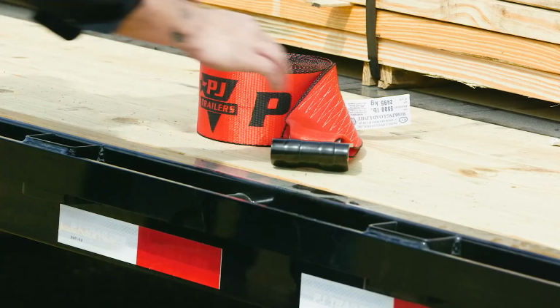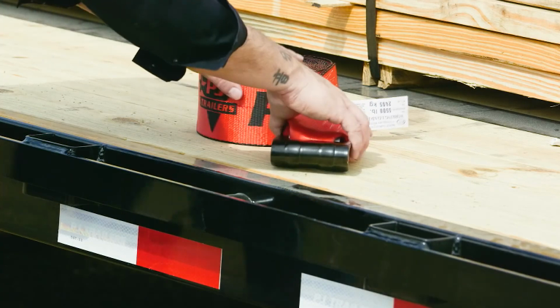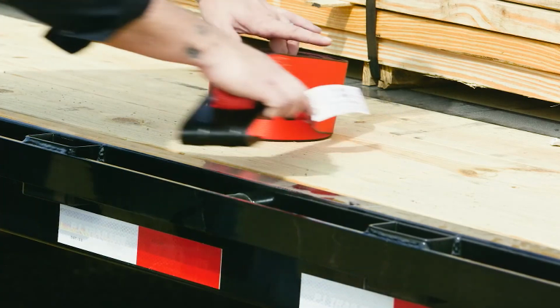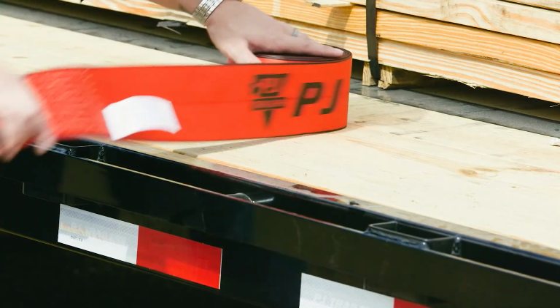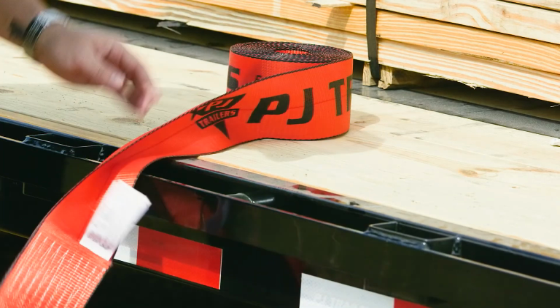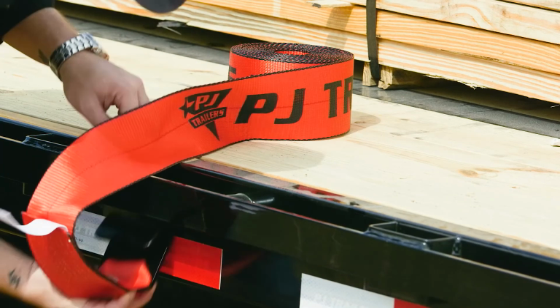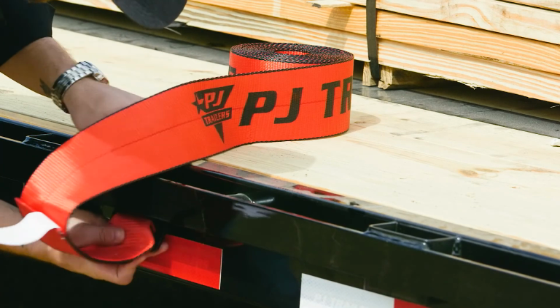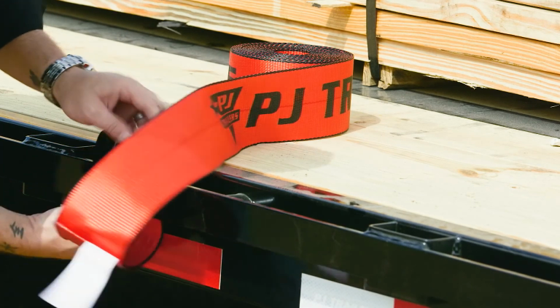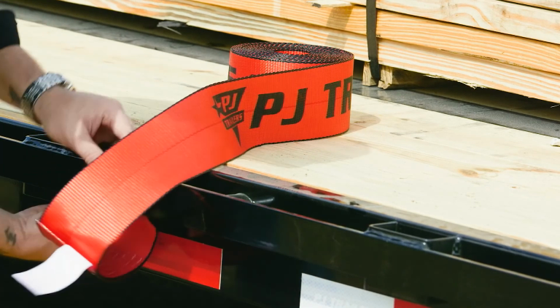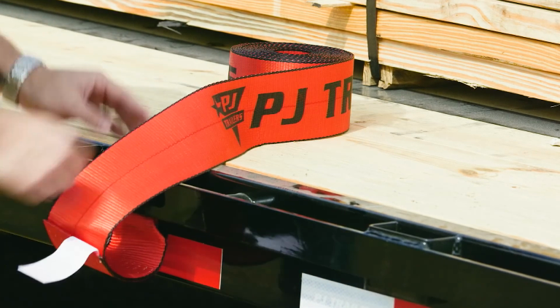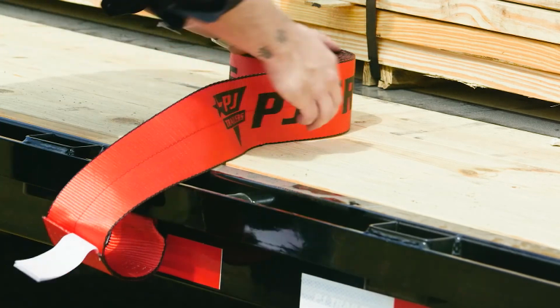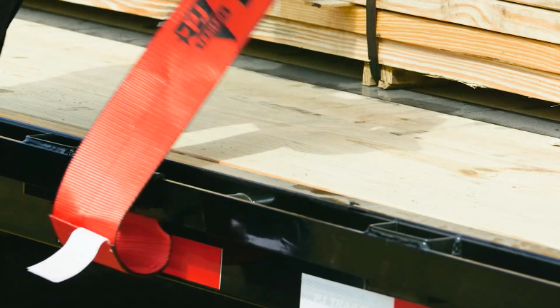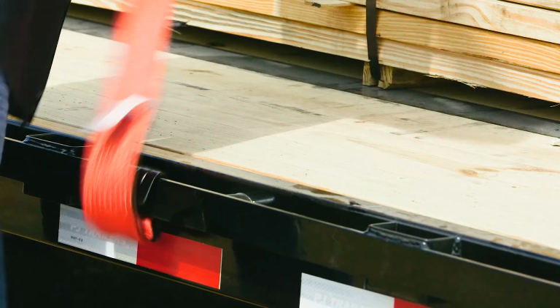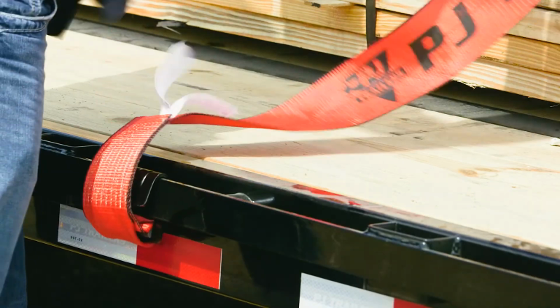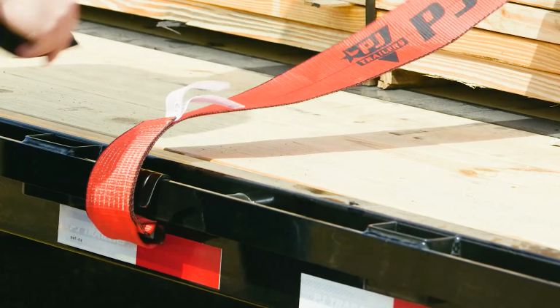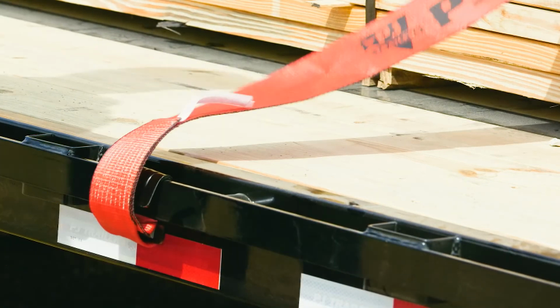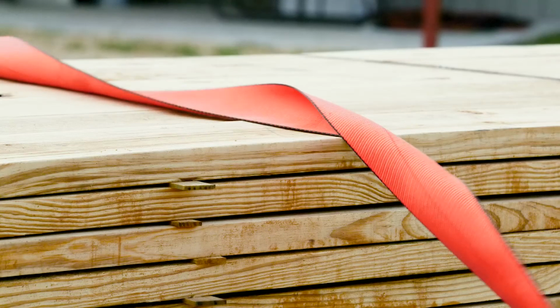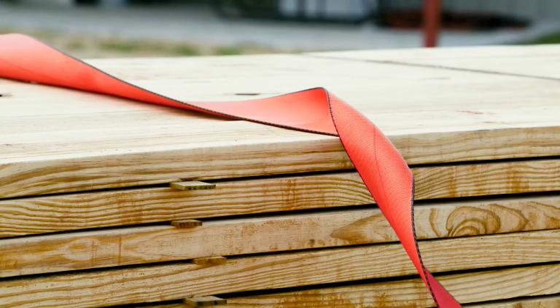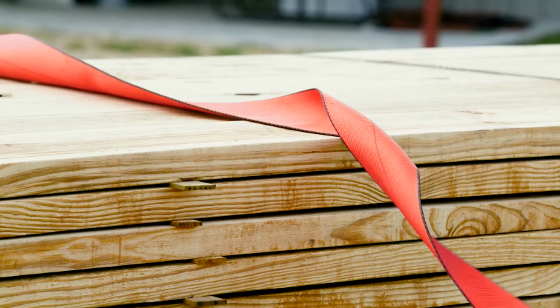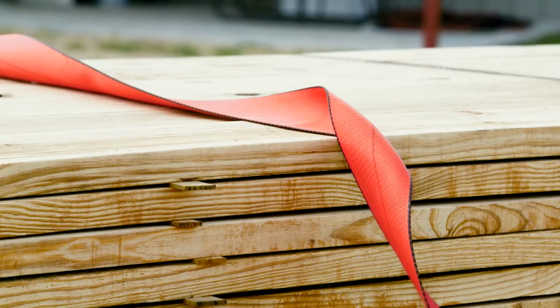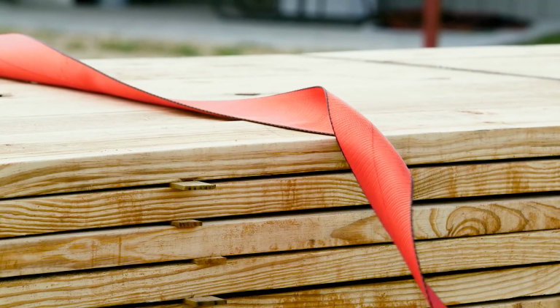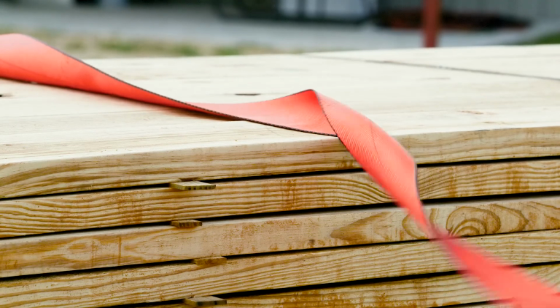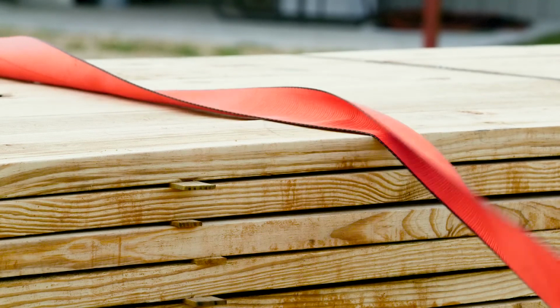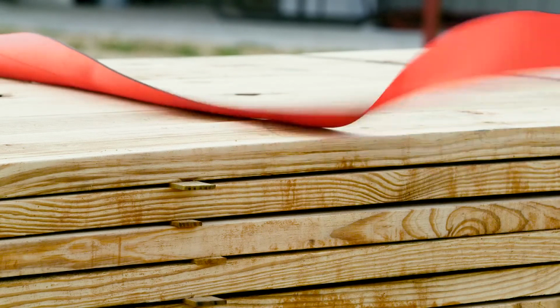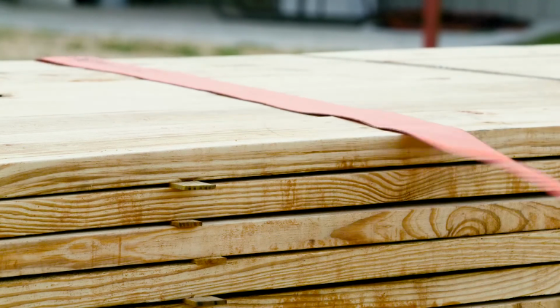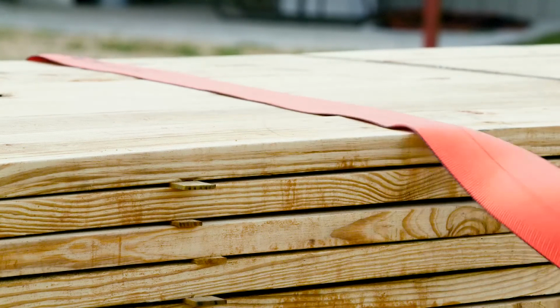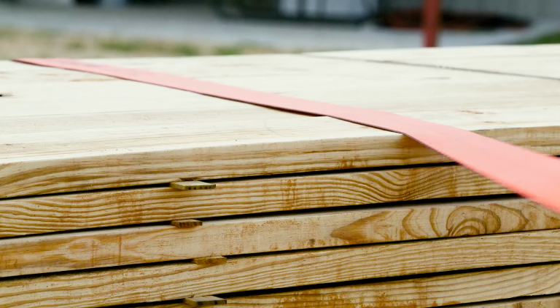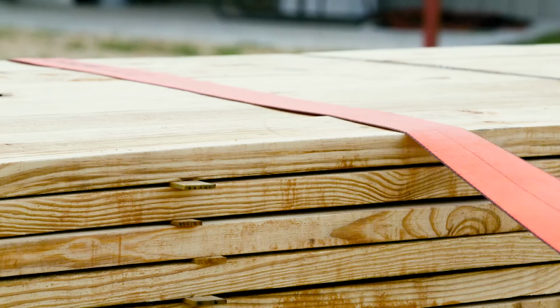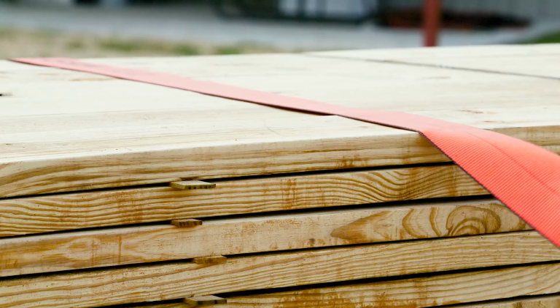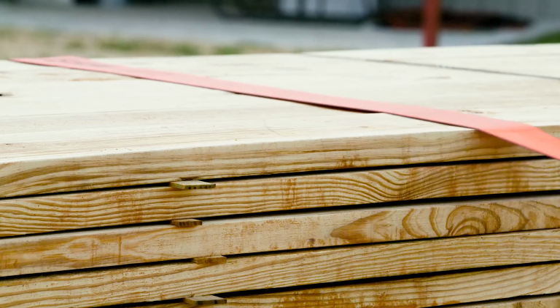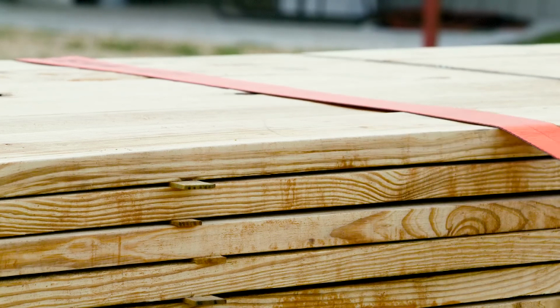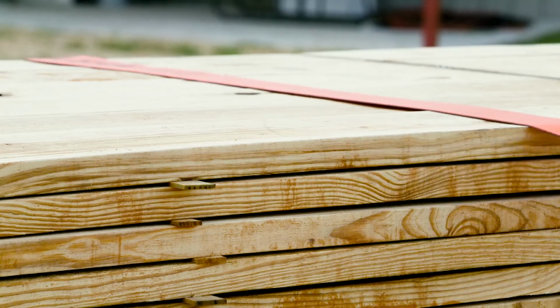Measuring at 30 feet in length, these straps provide ample tie down coverage. These straps feature black edges which help to easily identify twists, as well as heat seared ends to prevent fraying.